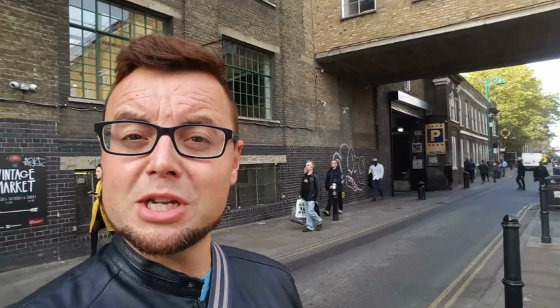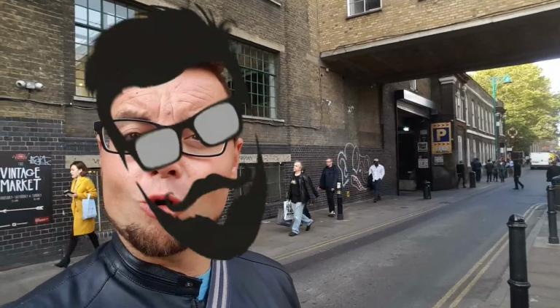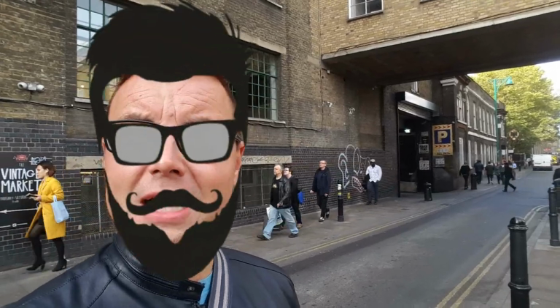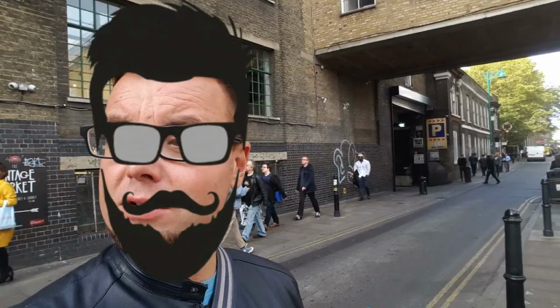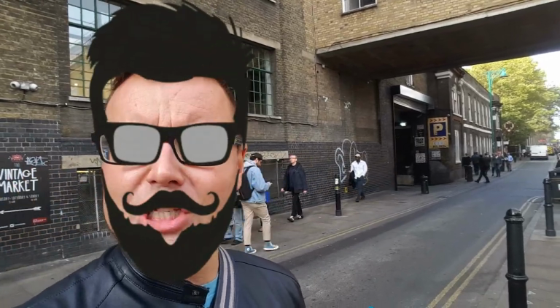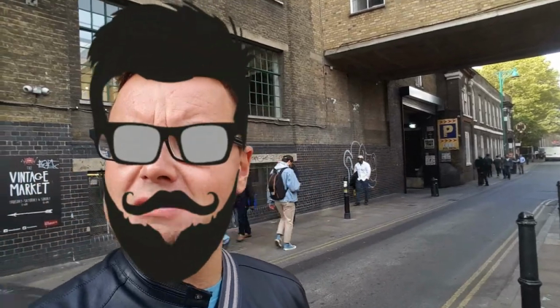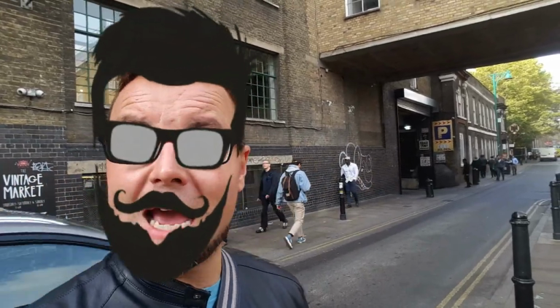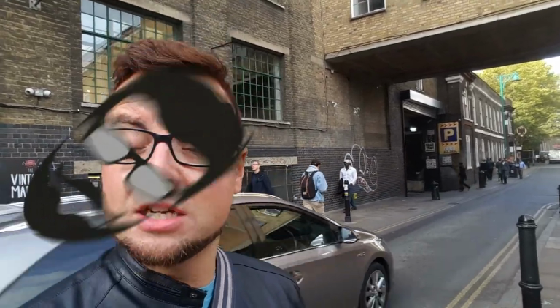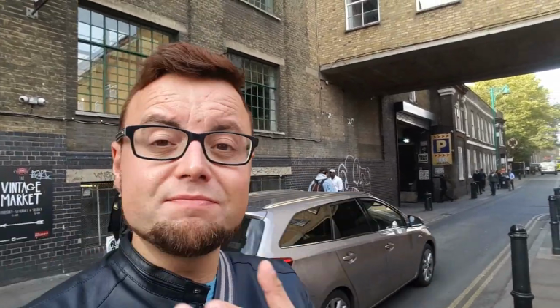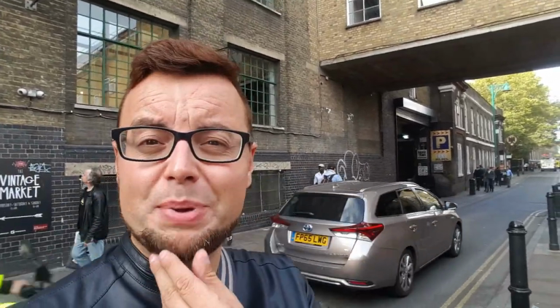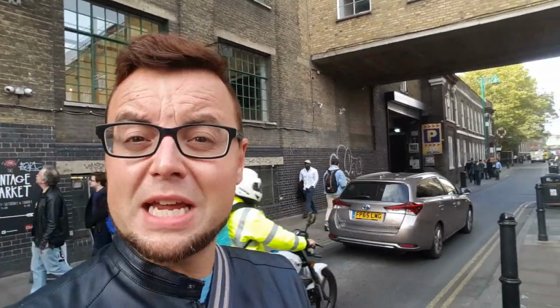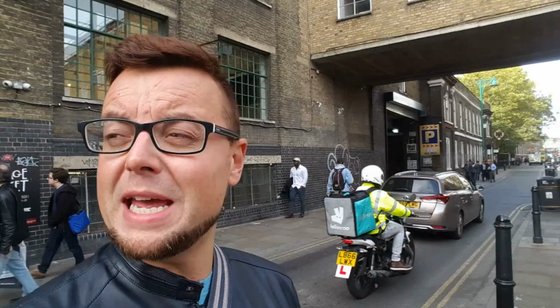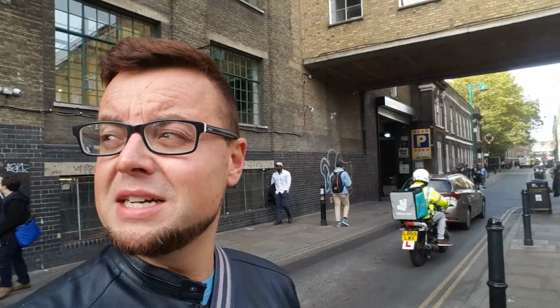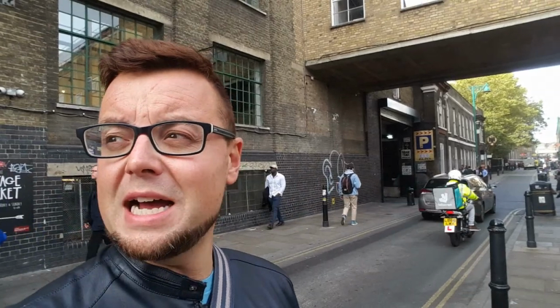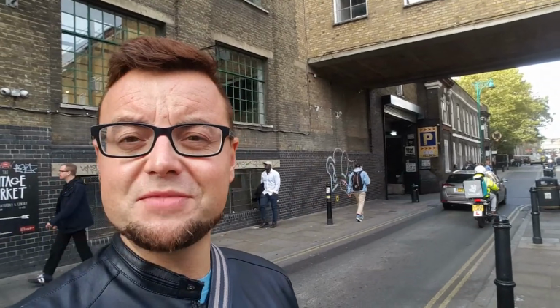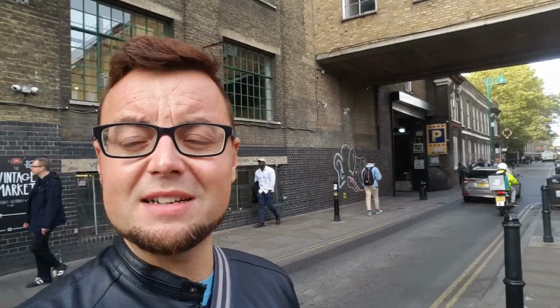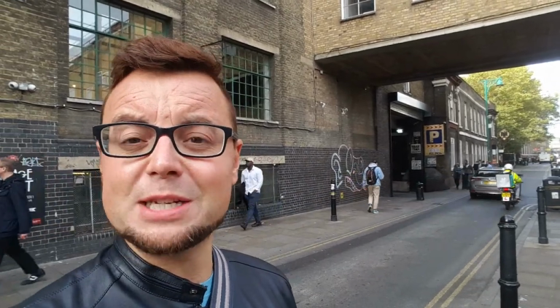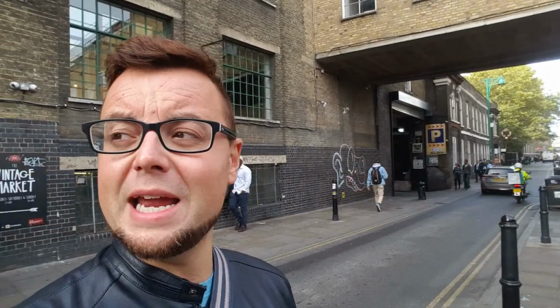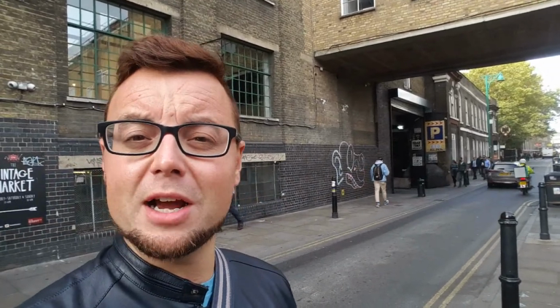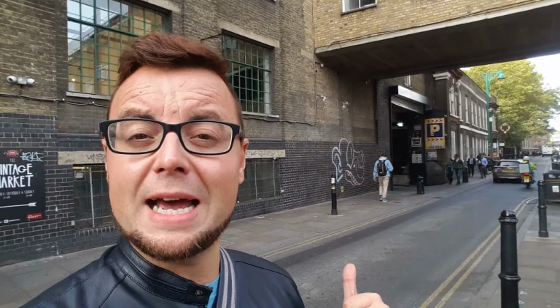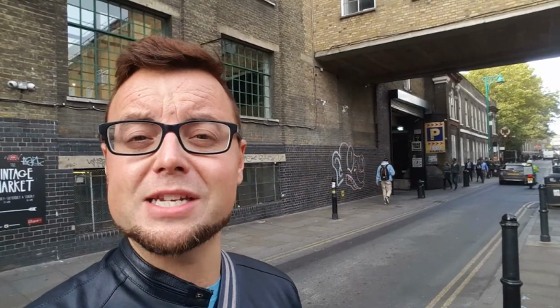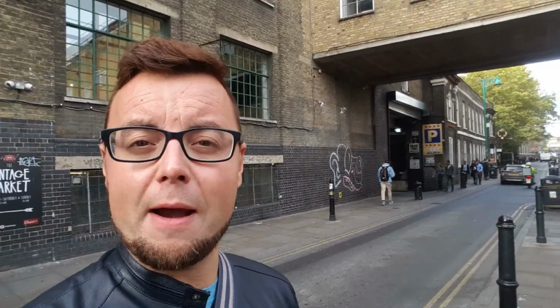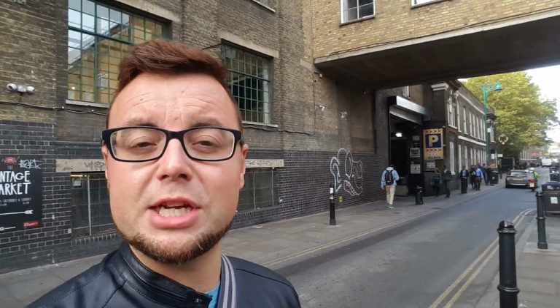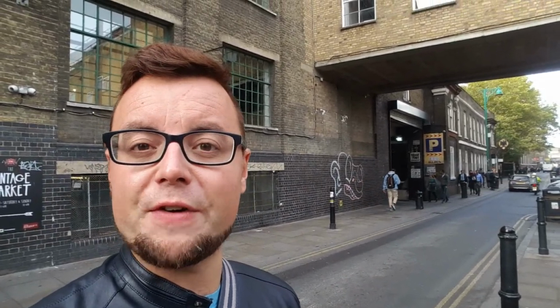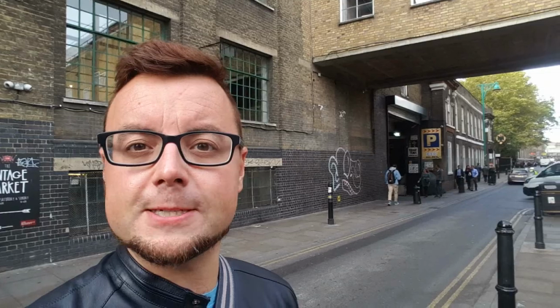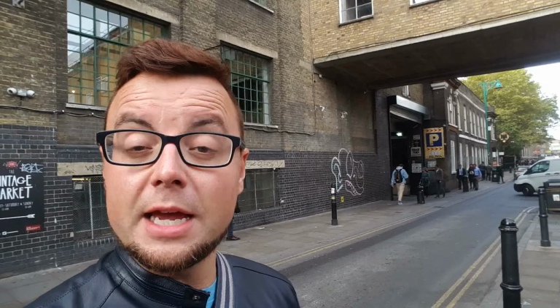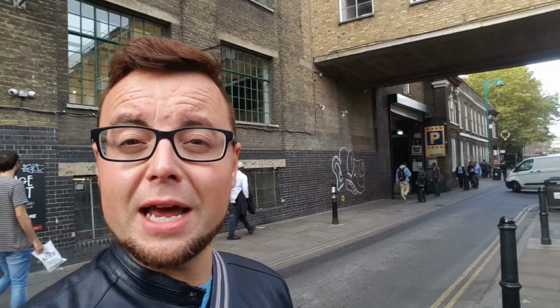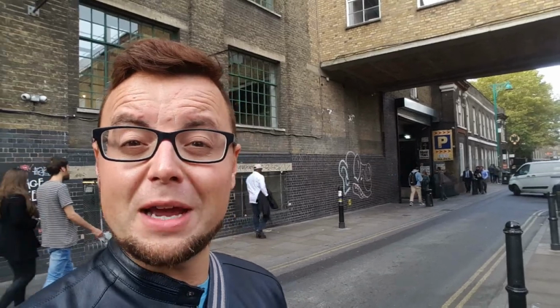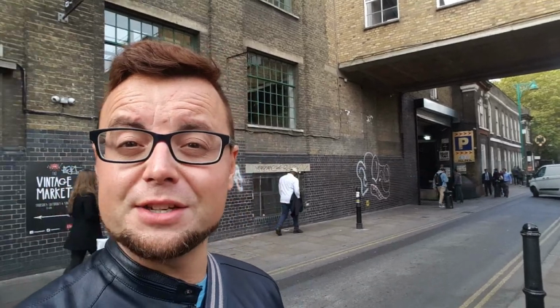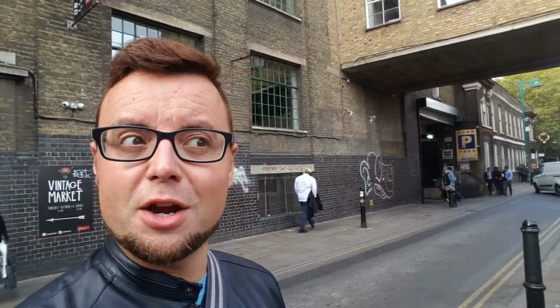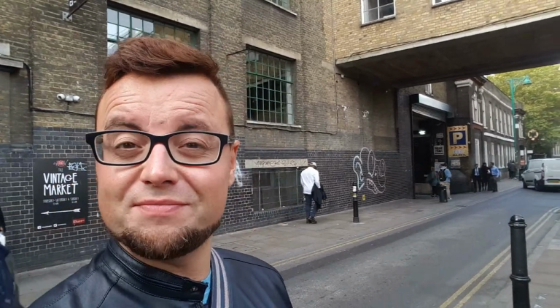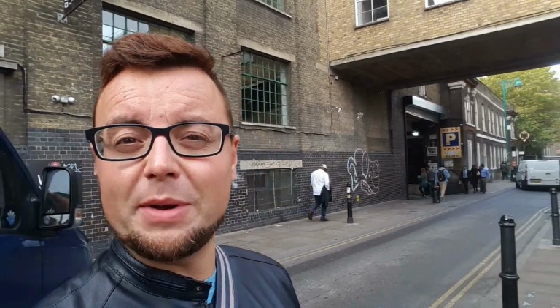Hipster central, basically. You've got skinny jeans — which I hate — and hipster beards. So yeah, that's Brick Lane. We're going to go and eat somewhere now which is famous in Brick Lane and famous in London, so come with me.